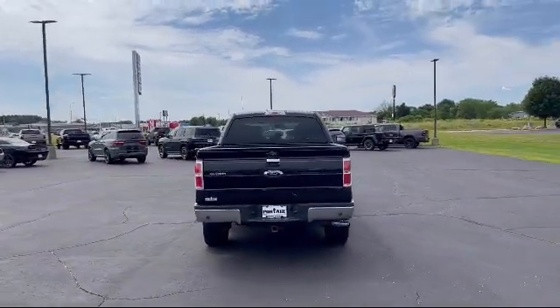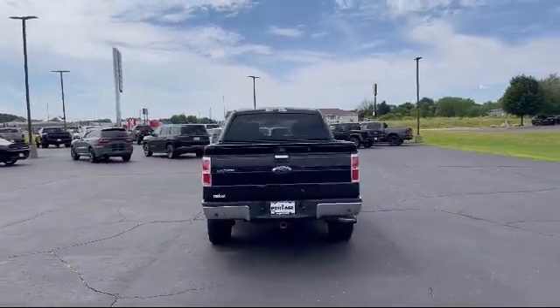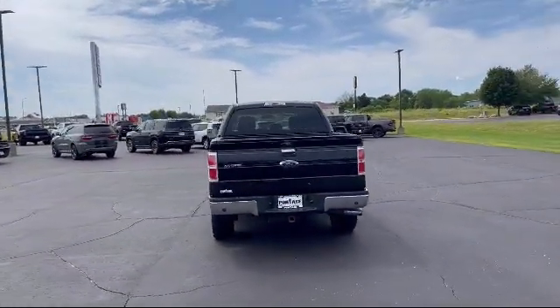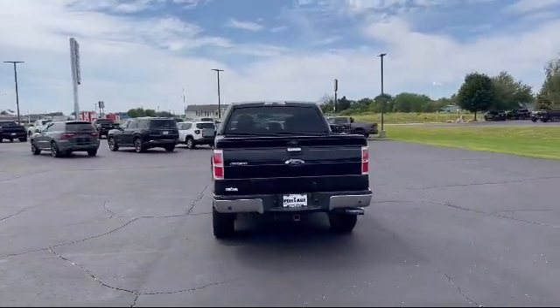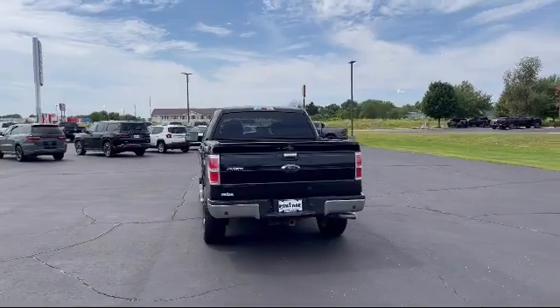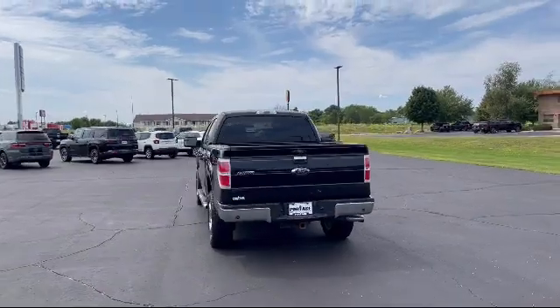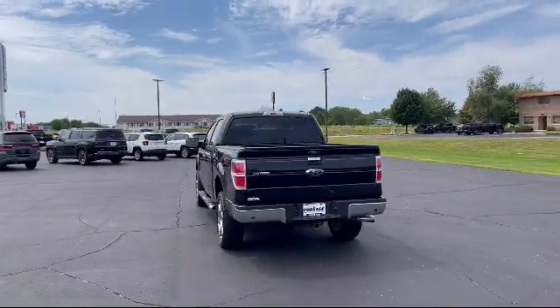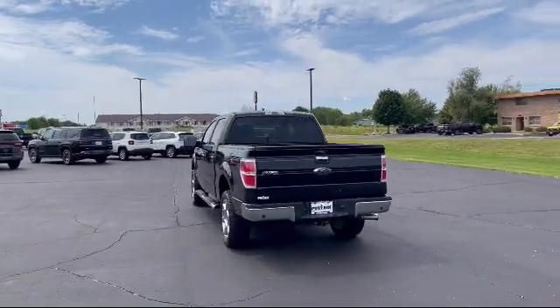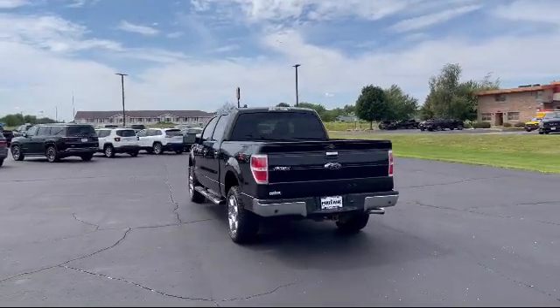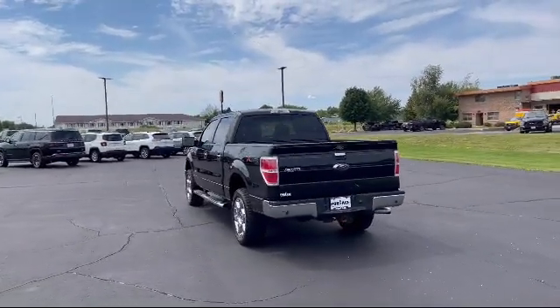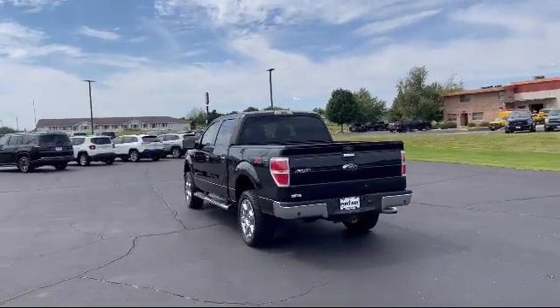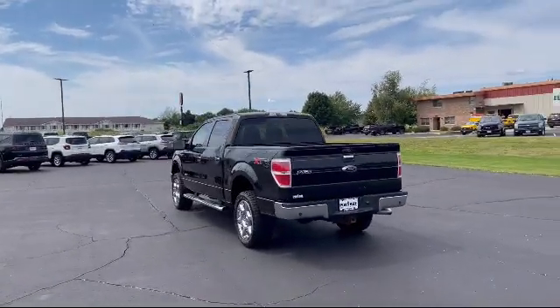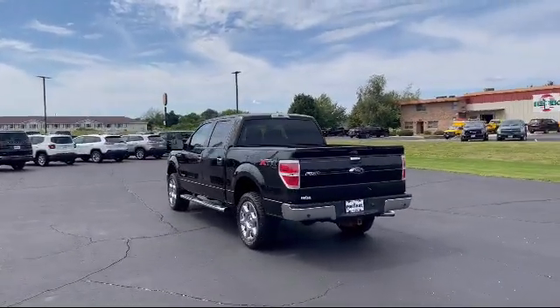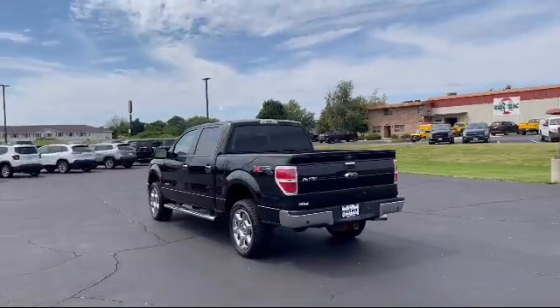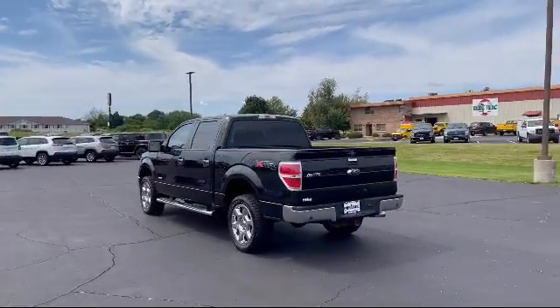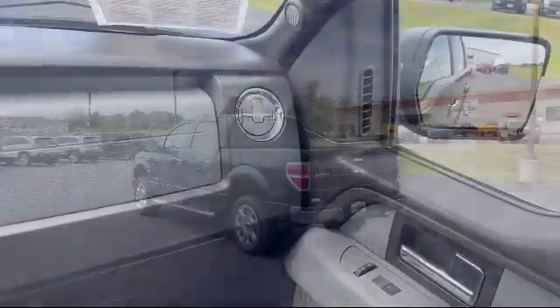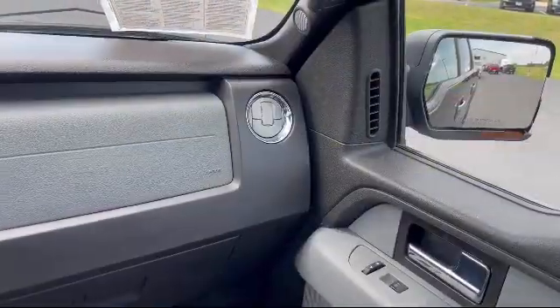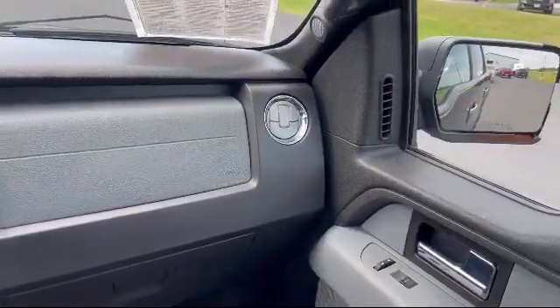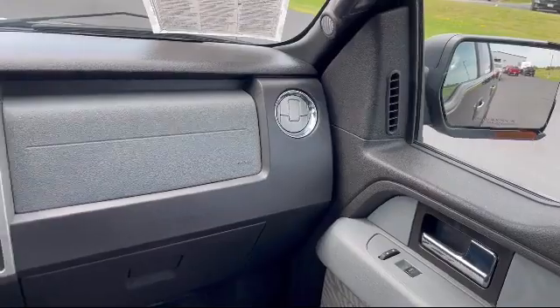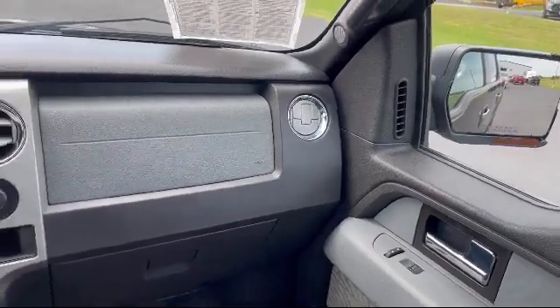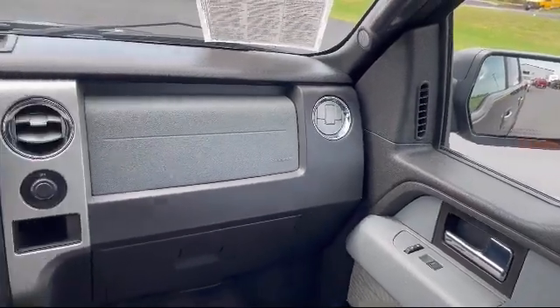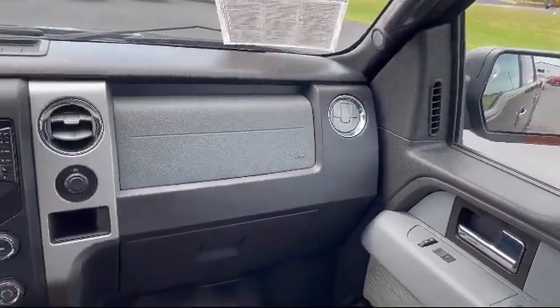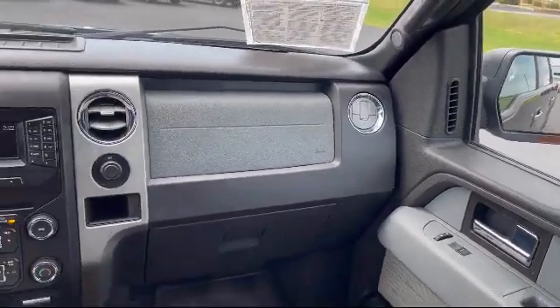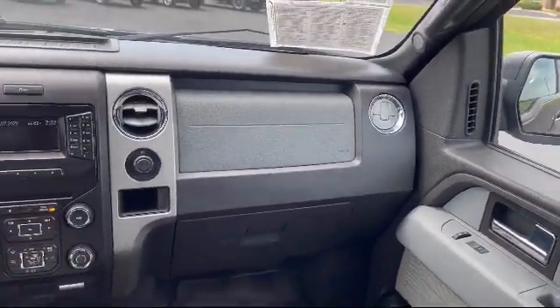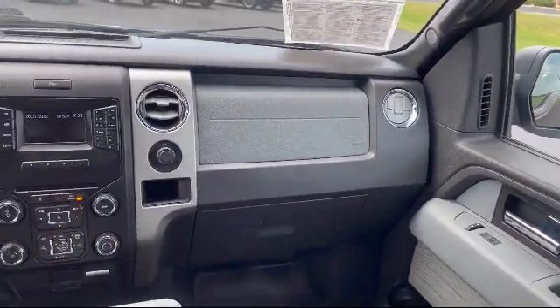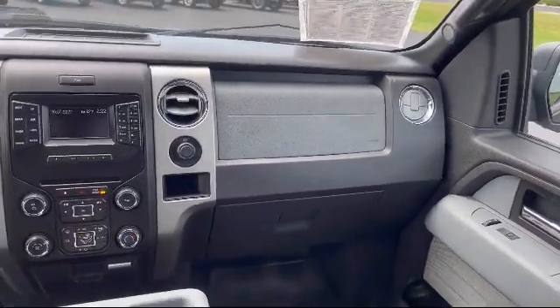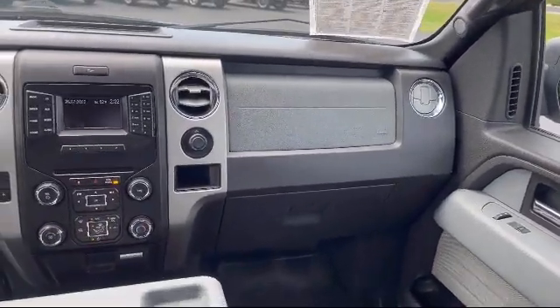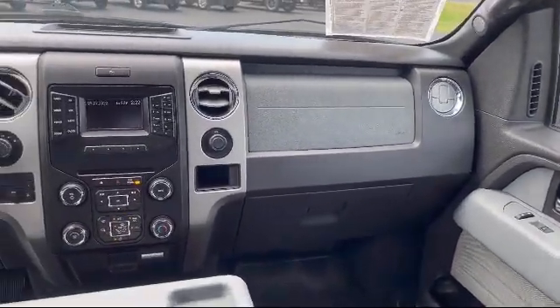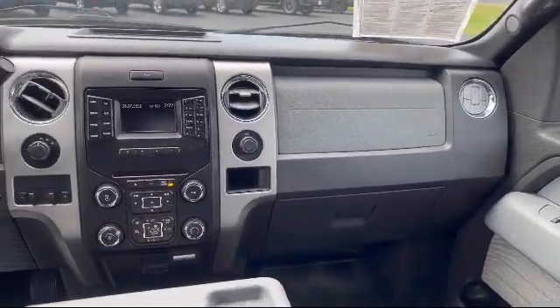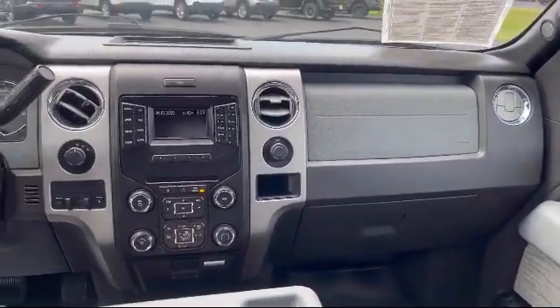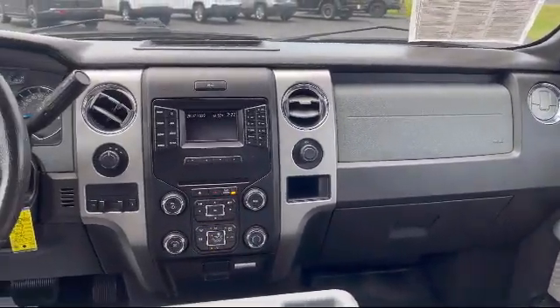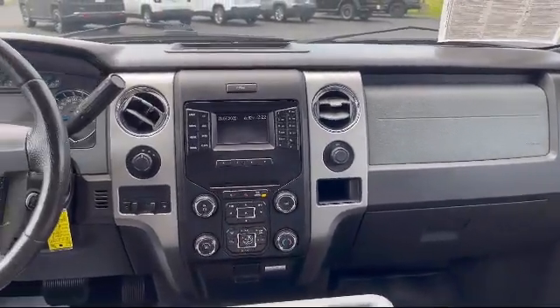Here at Portage Chrysler Dodge Jeep Ram, we're all about hometown service, where it's all about you. Our friendly and experienced staff are here to make sure that you have the best purchasing experience when you shop with us.